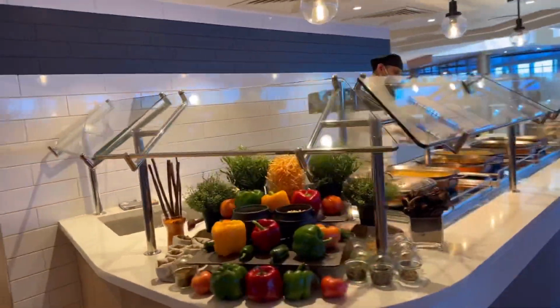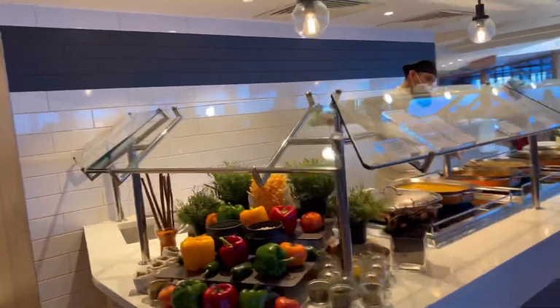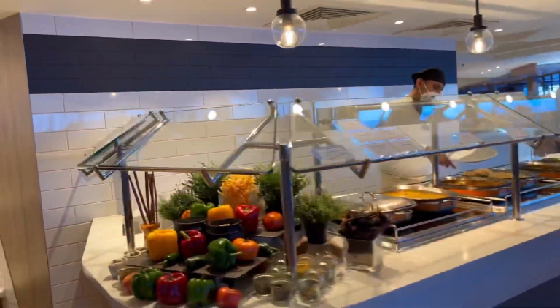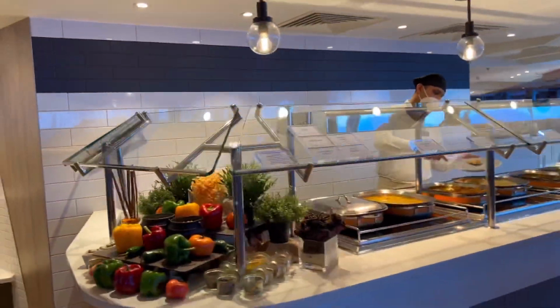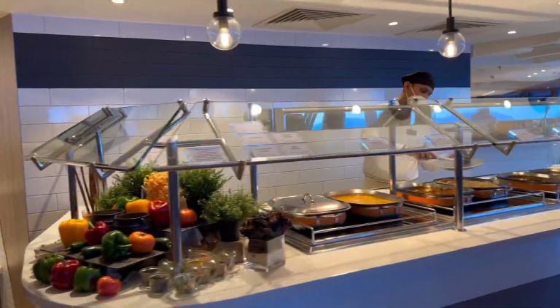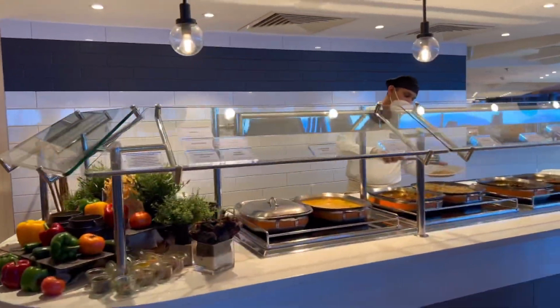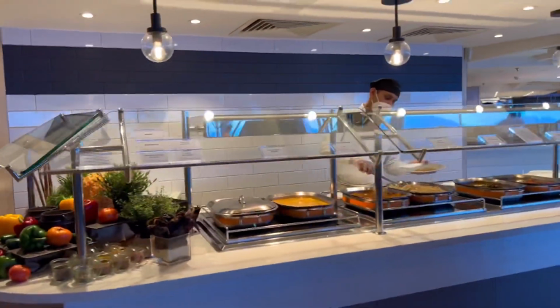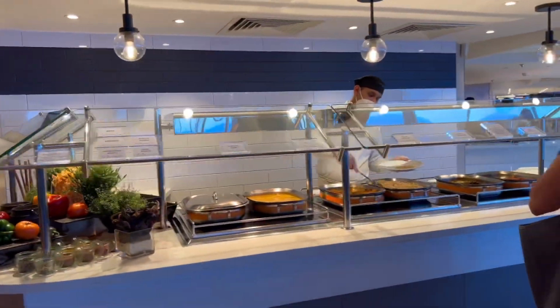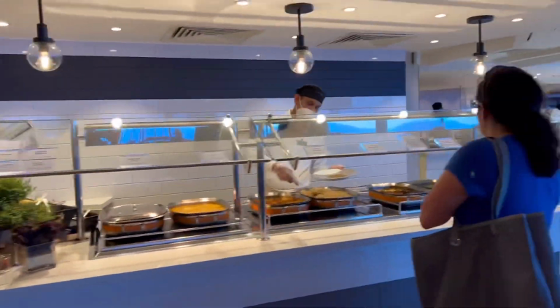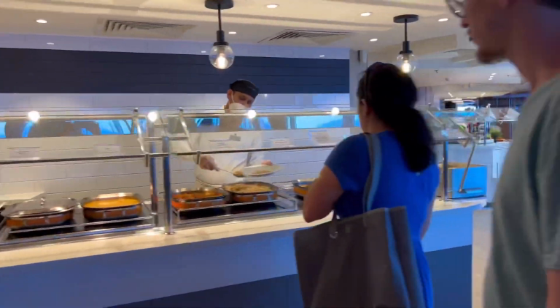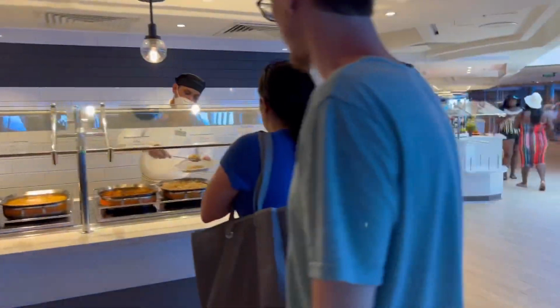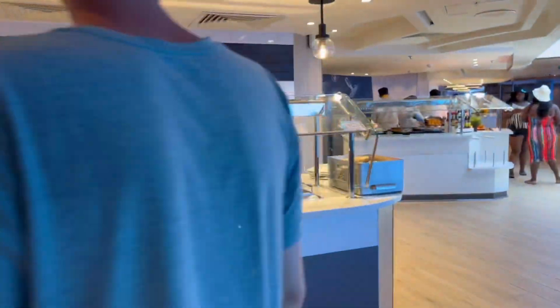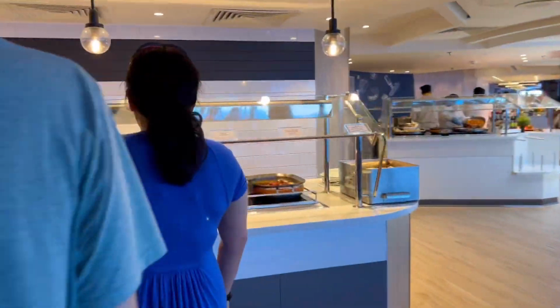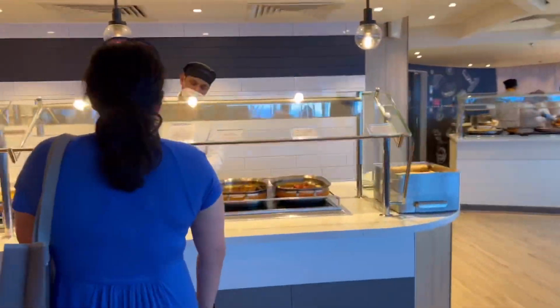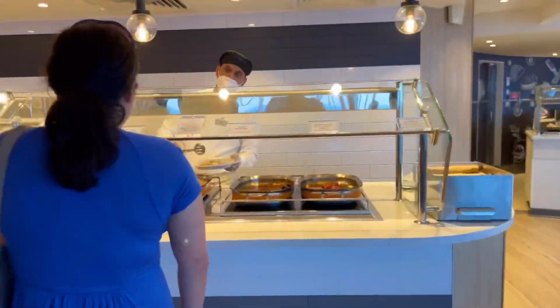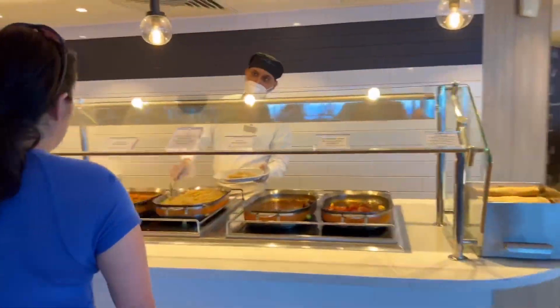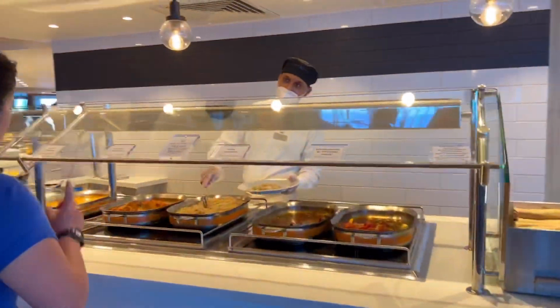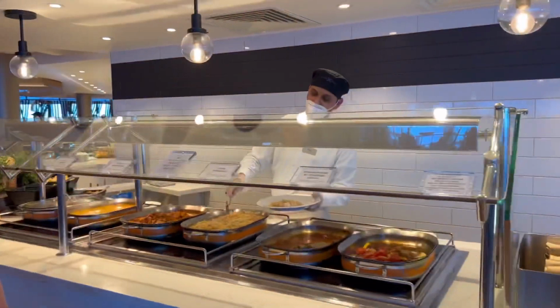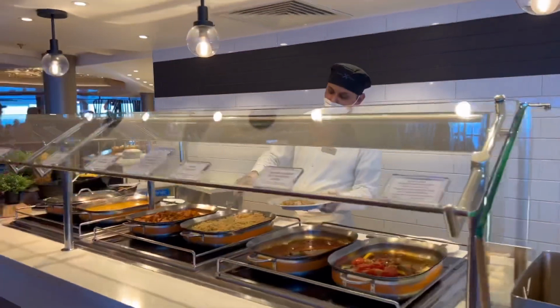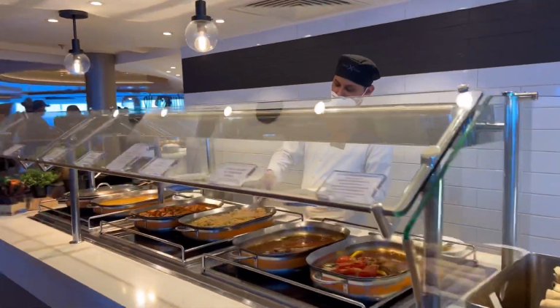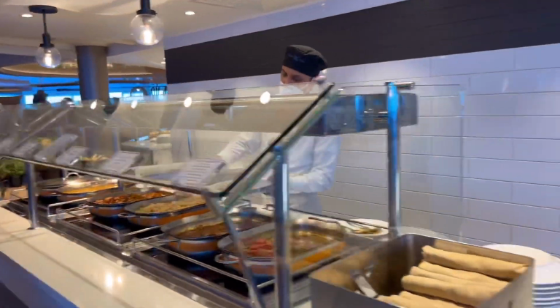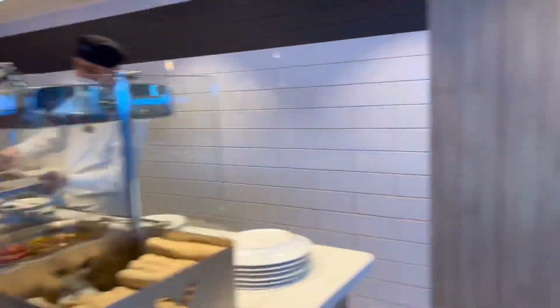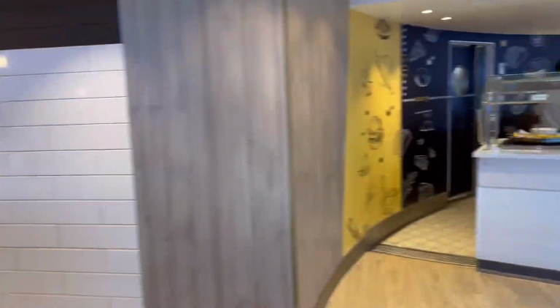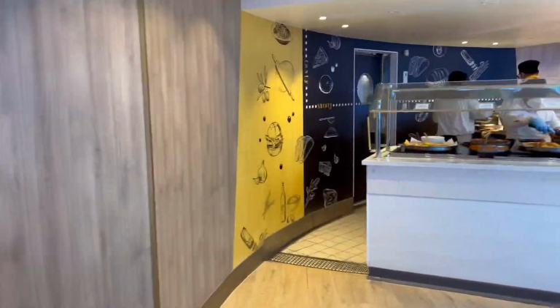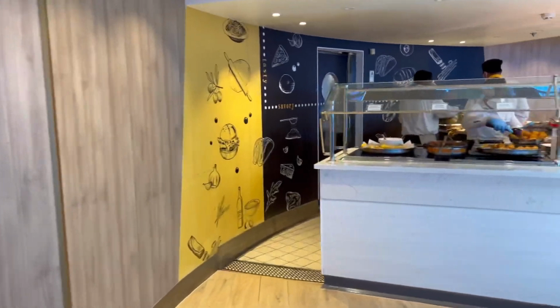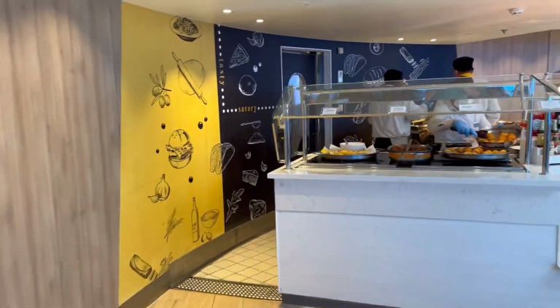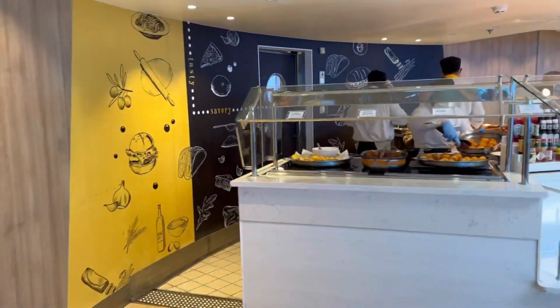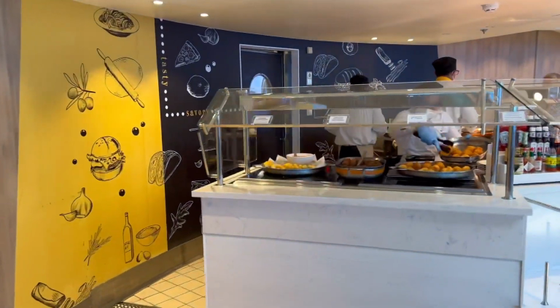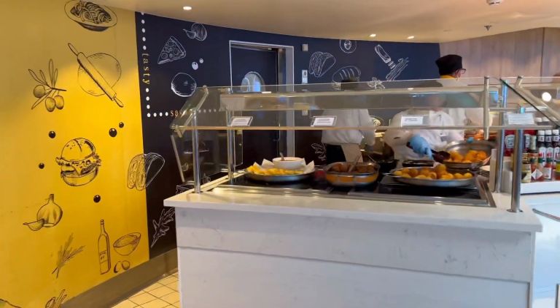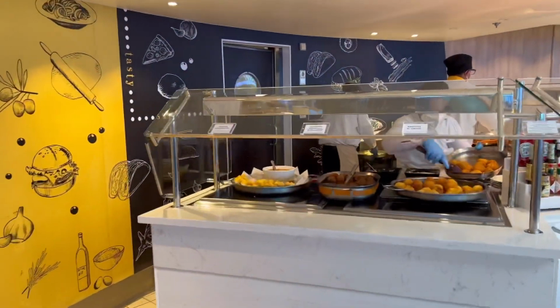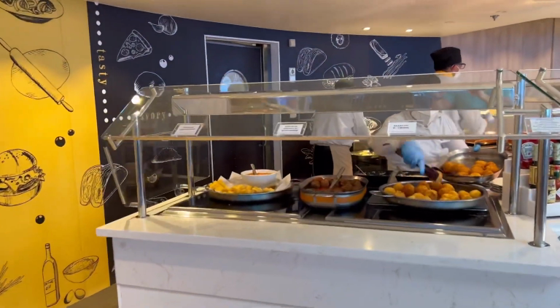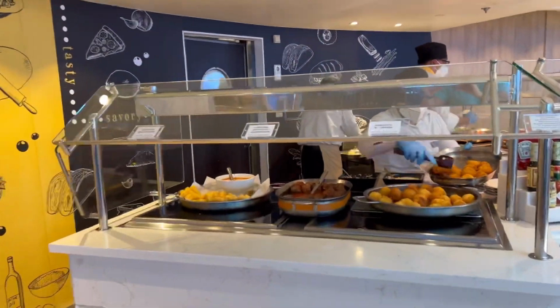This is the Asian station. This is the Carvery.